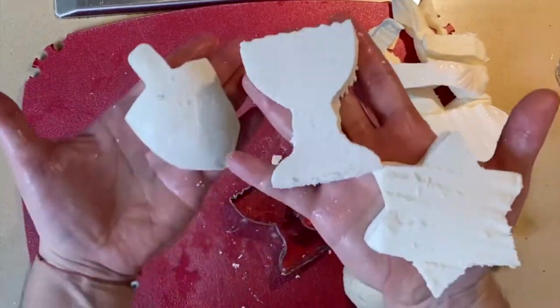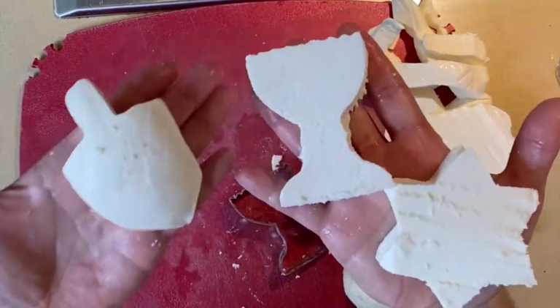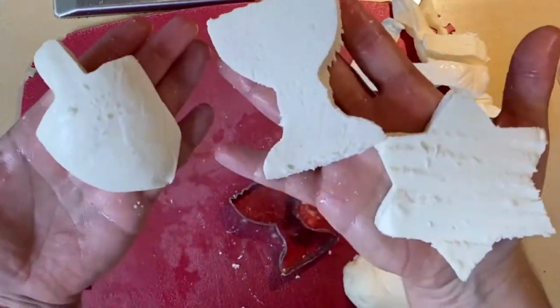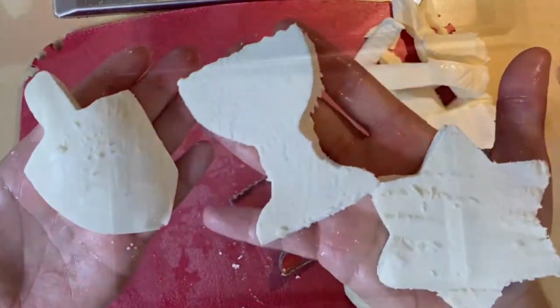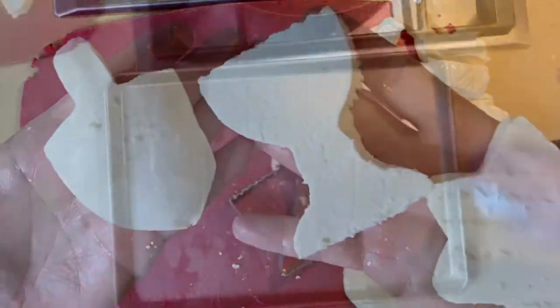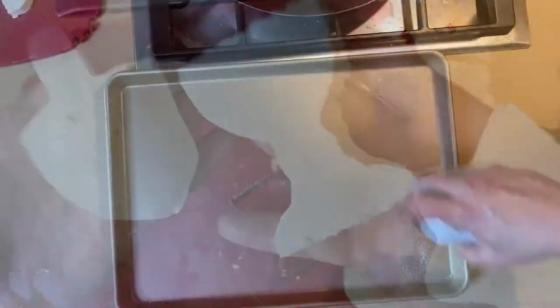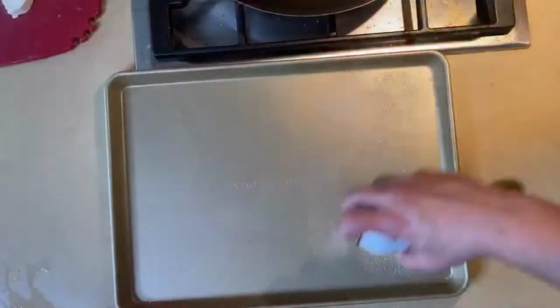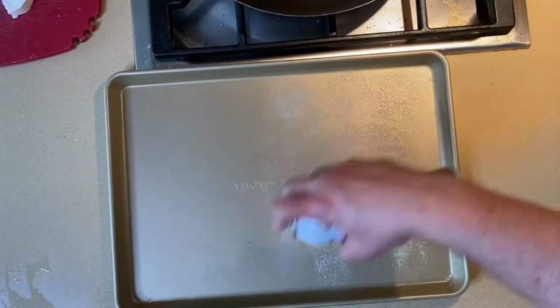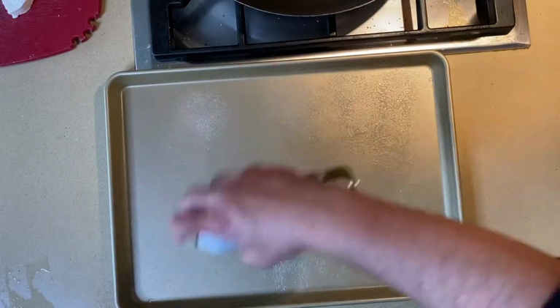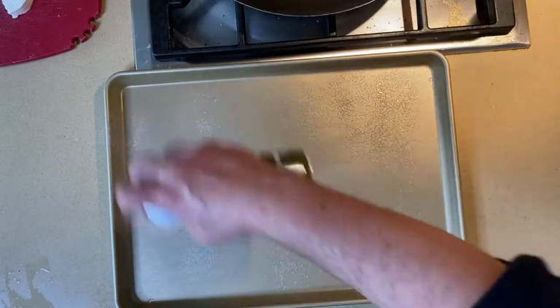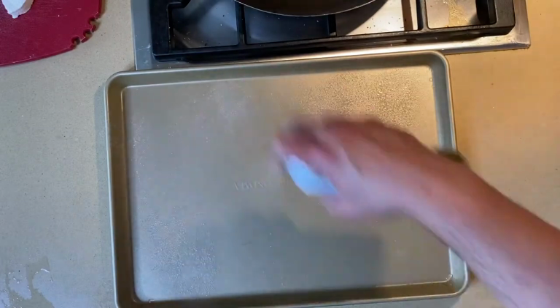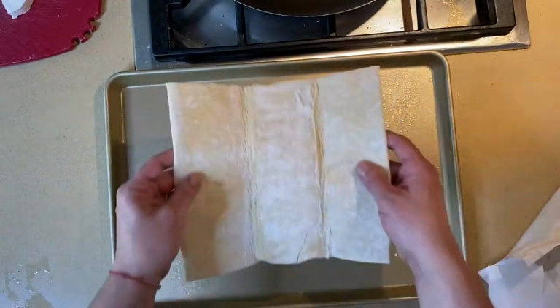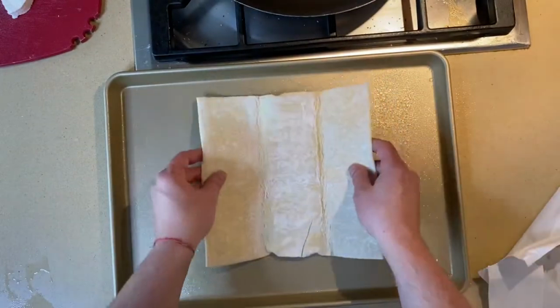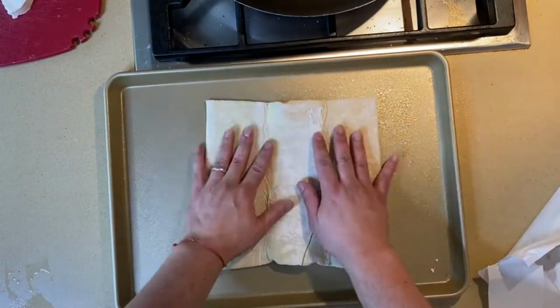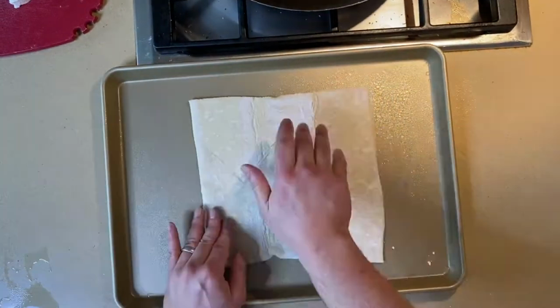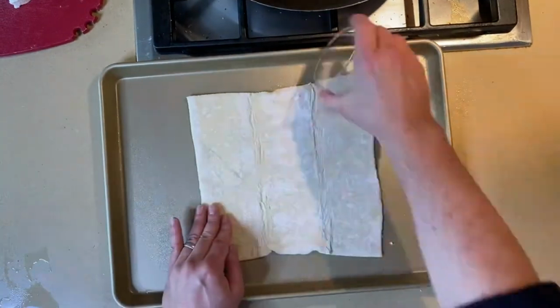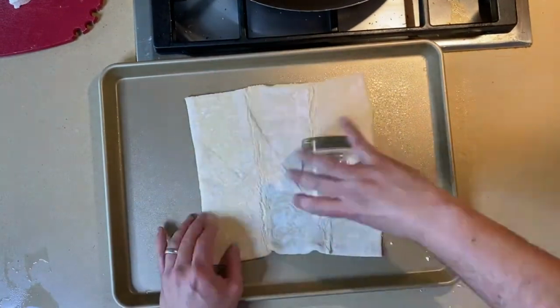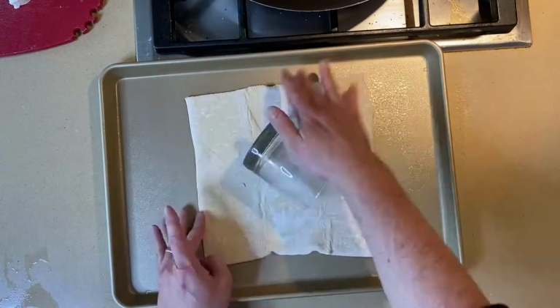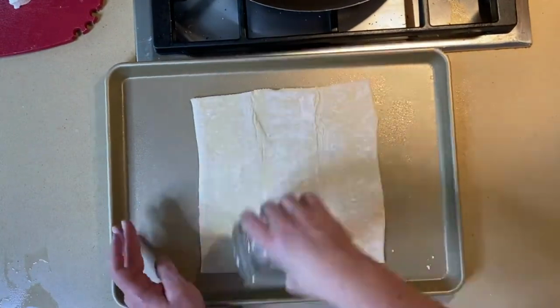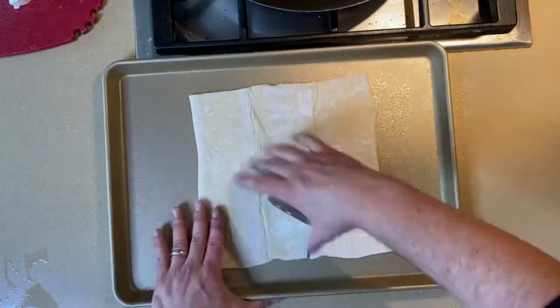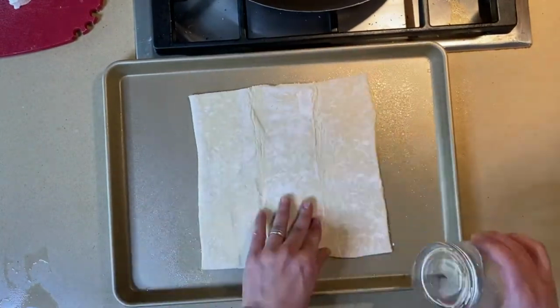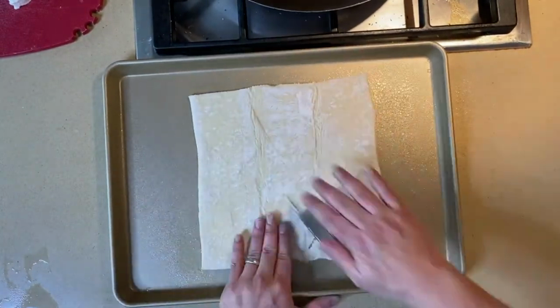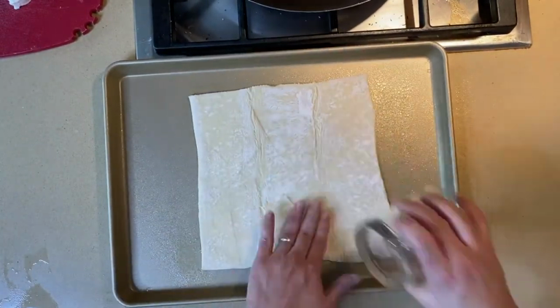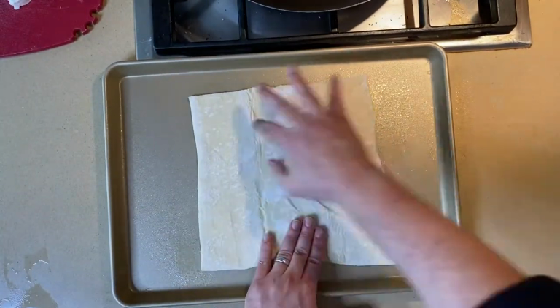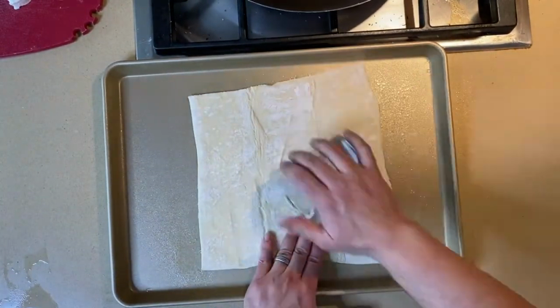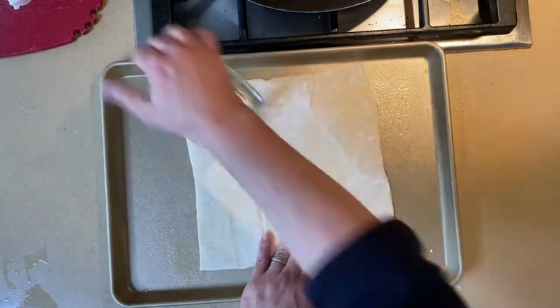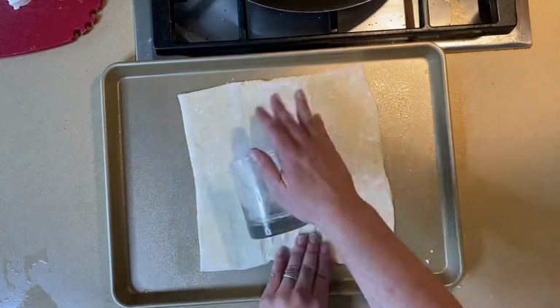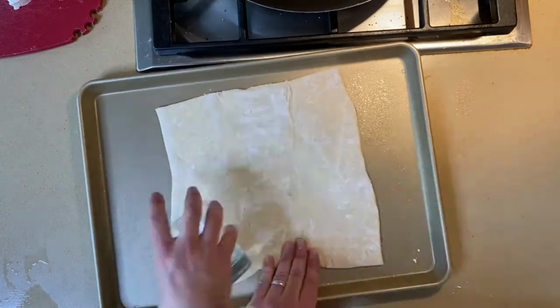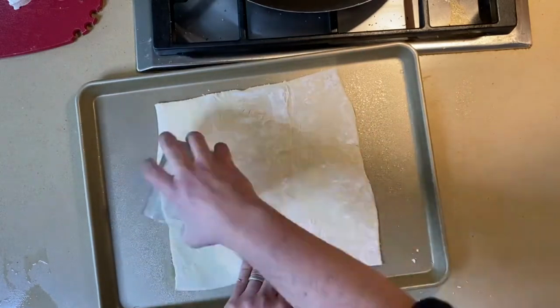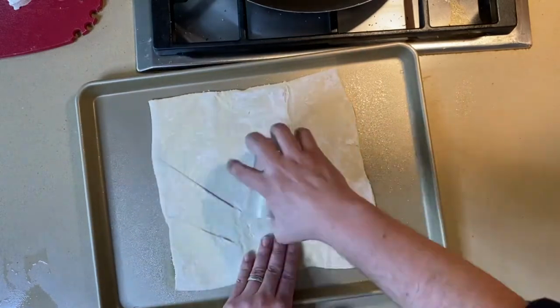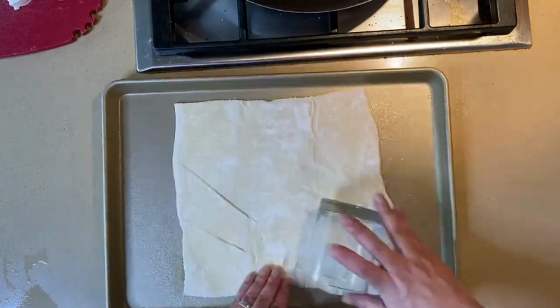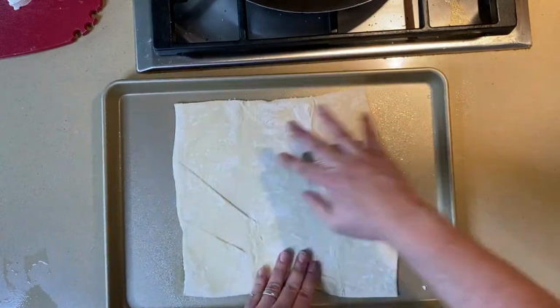Spray your sheet pan so your pastry does not stick. Then roll out your puff pastry with a glass — this is for people like me who have too many kitchen tools.